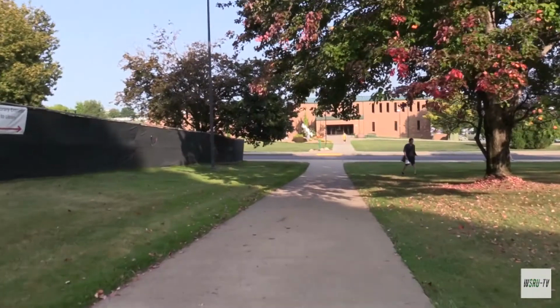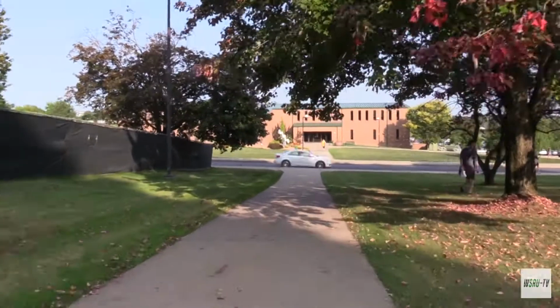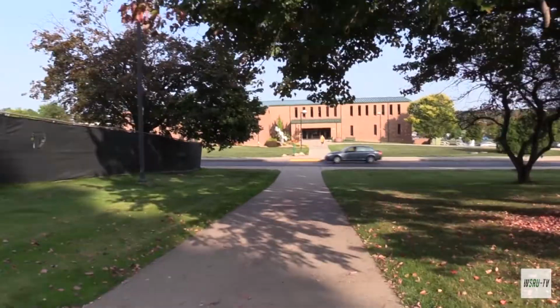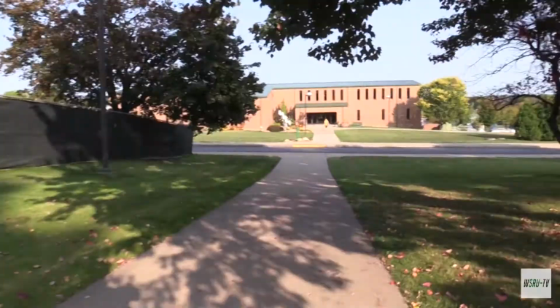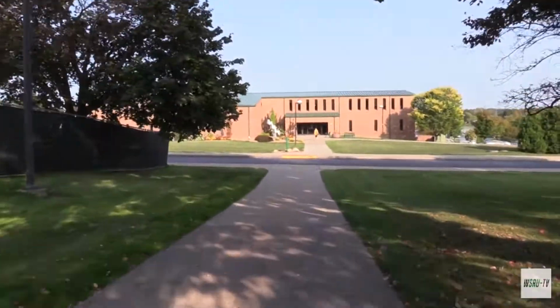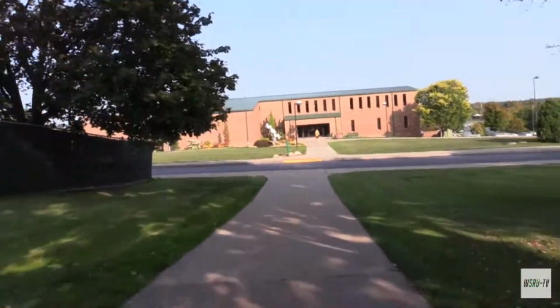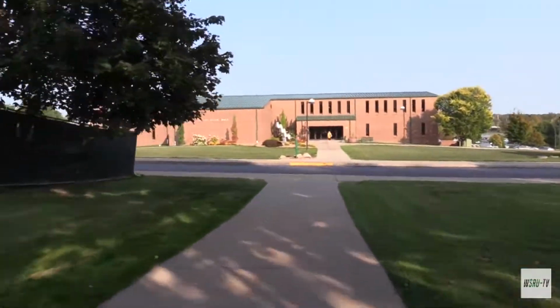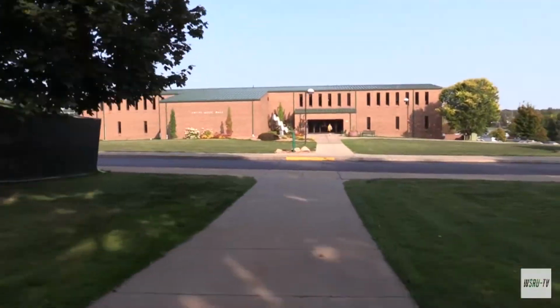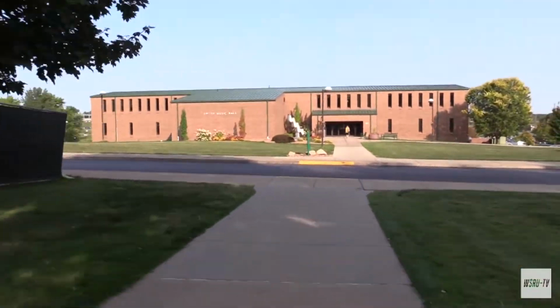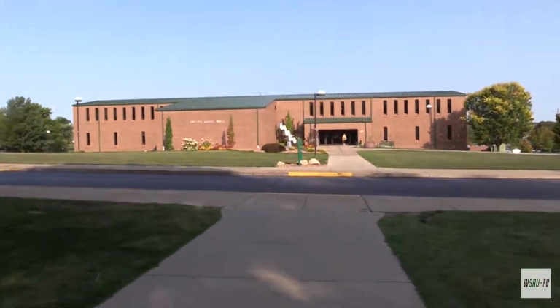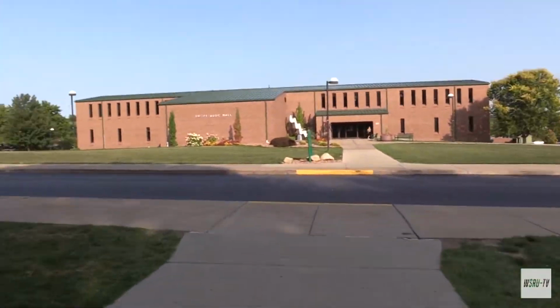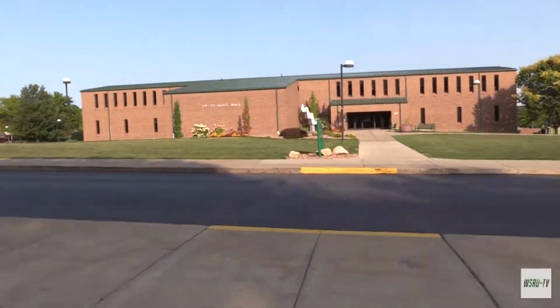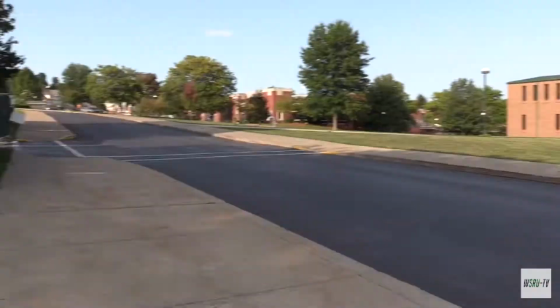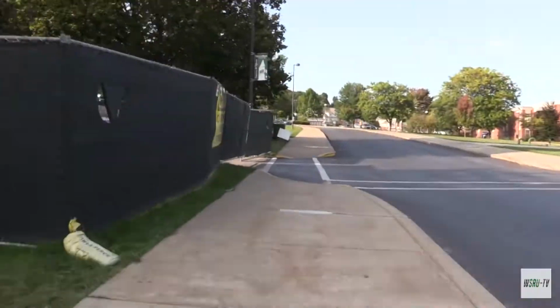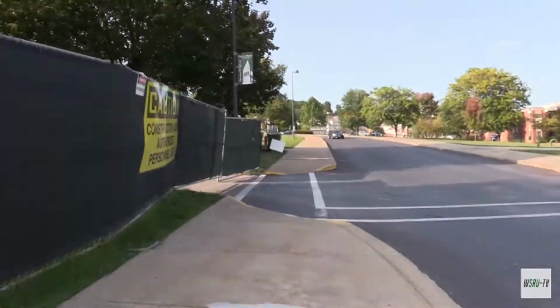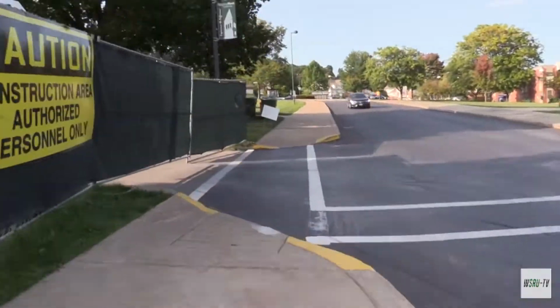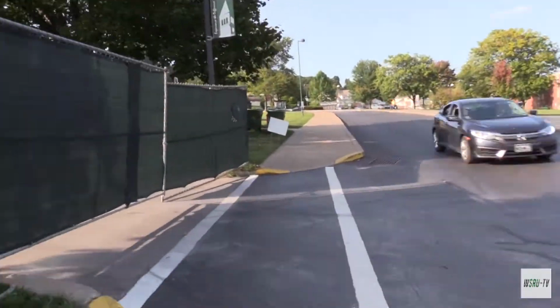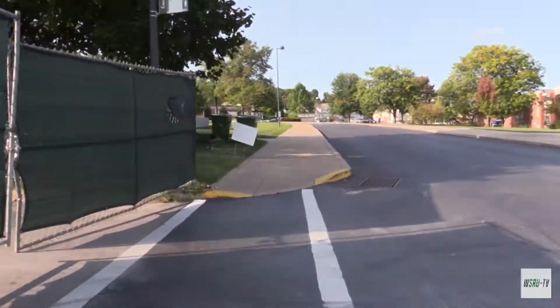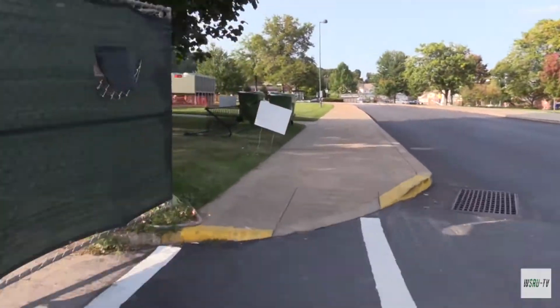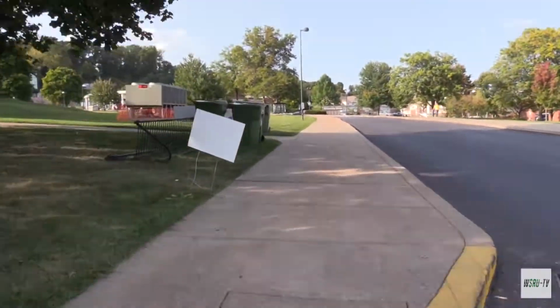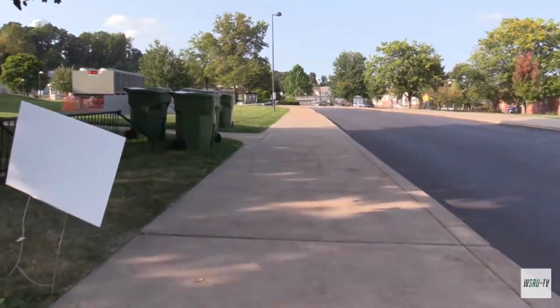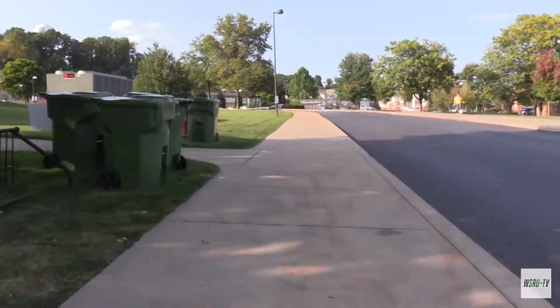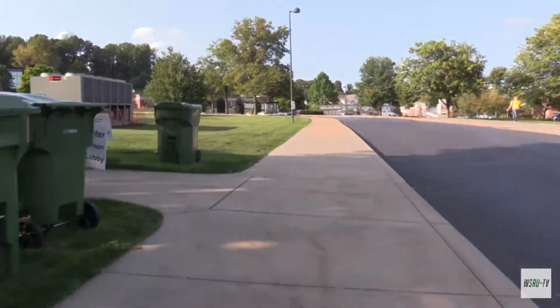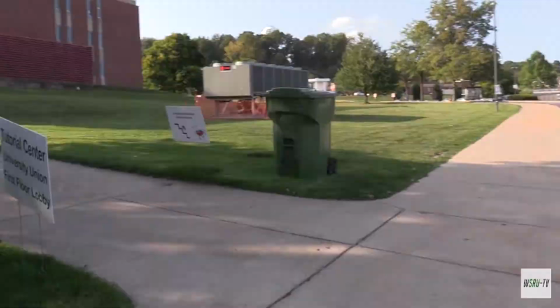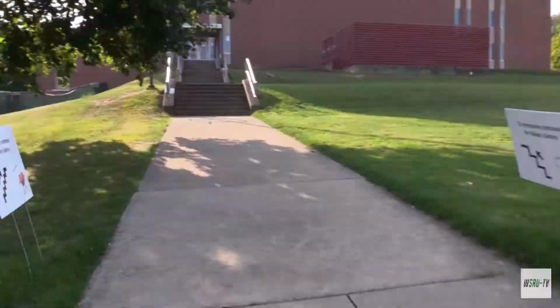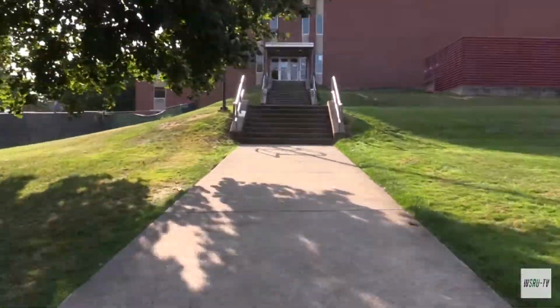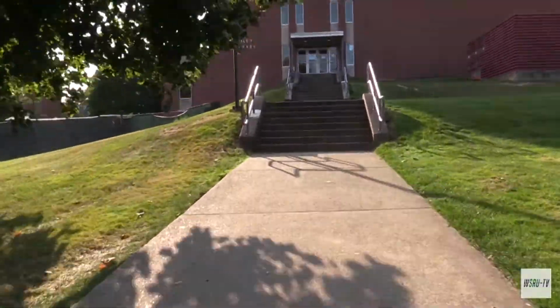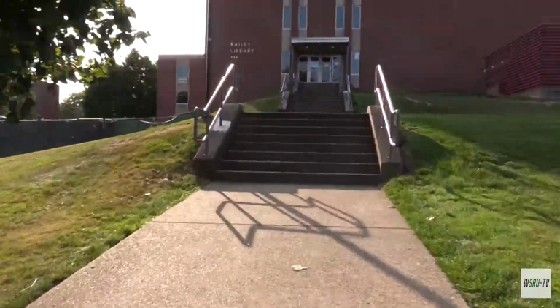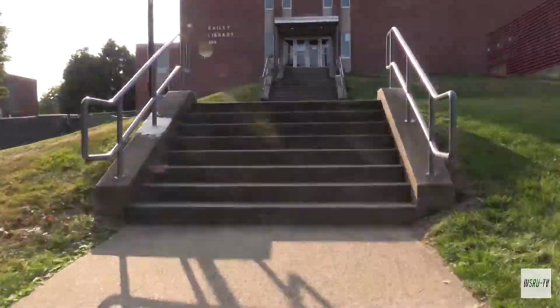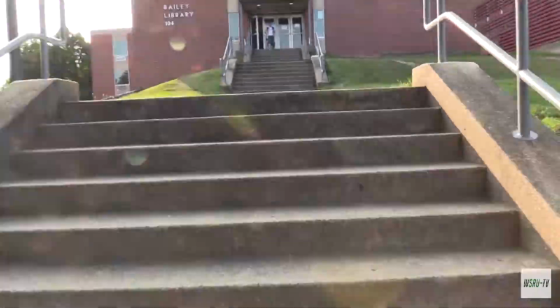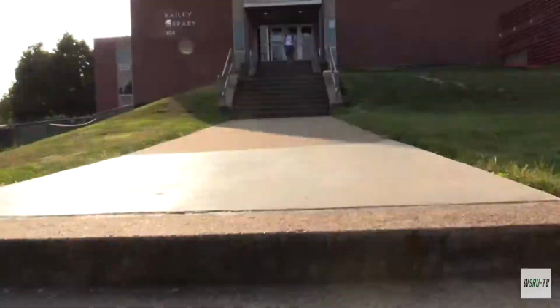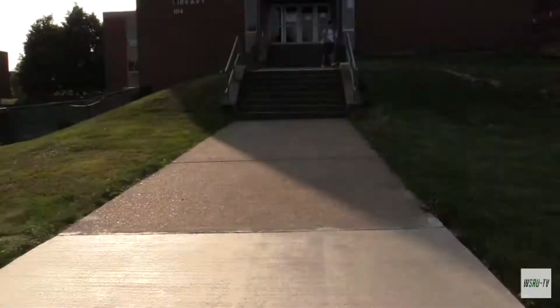Due to the renovations, students are required to use the back entrance across from Swope Music Hall, which has earned its title as Mount Bailey due to the amount of steps one has to climb to reach the door.